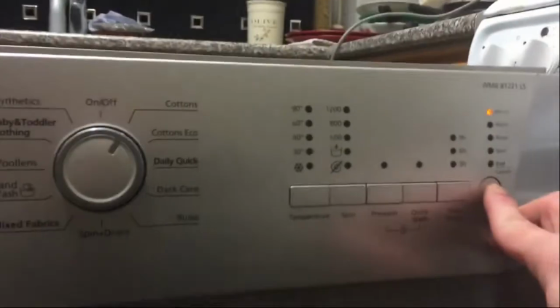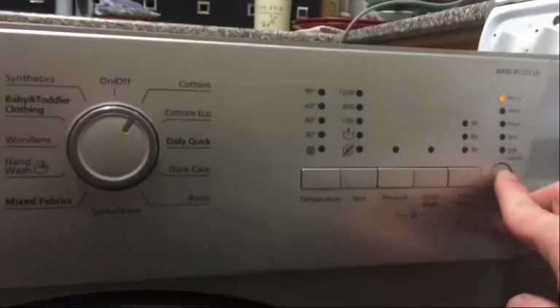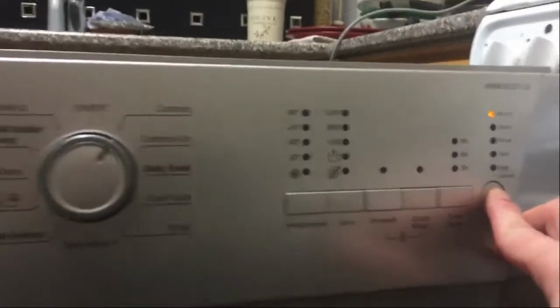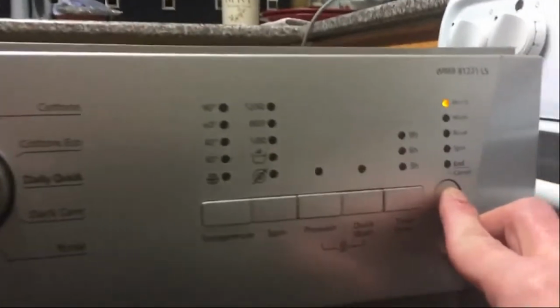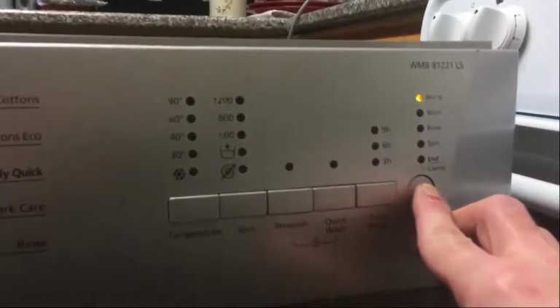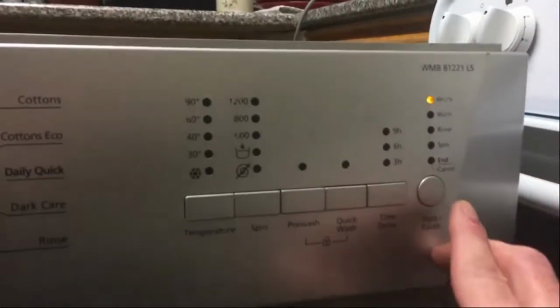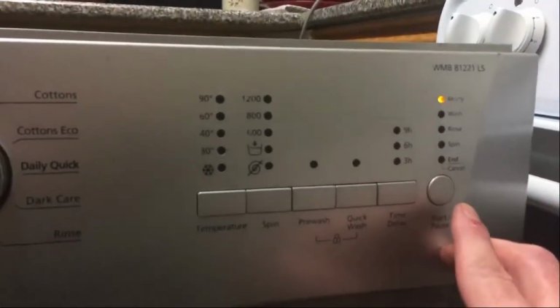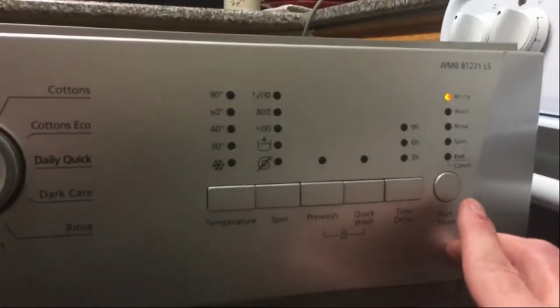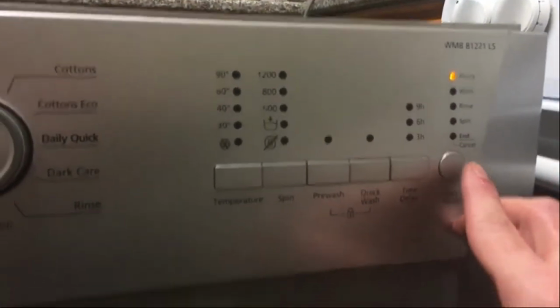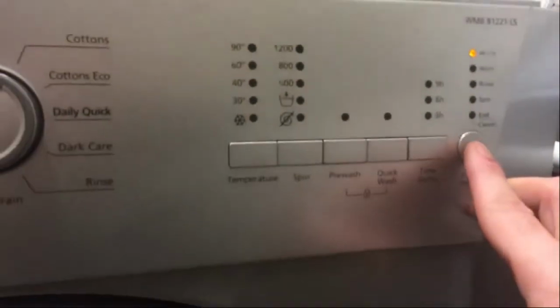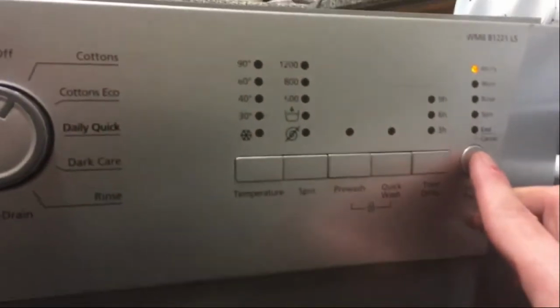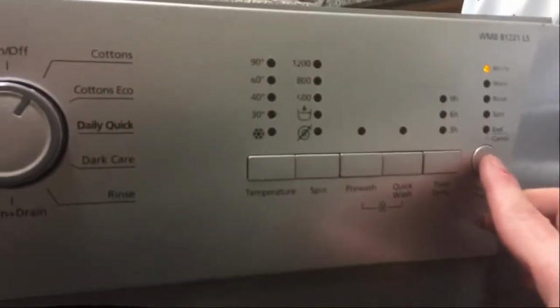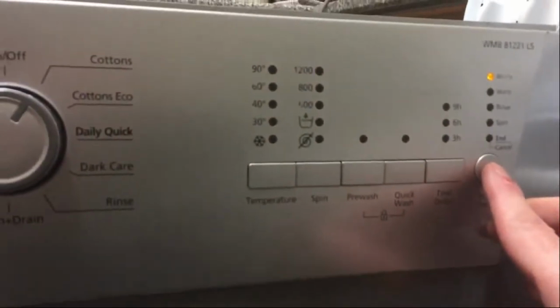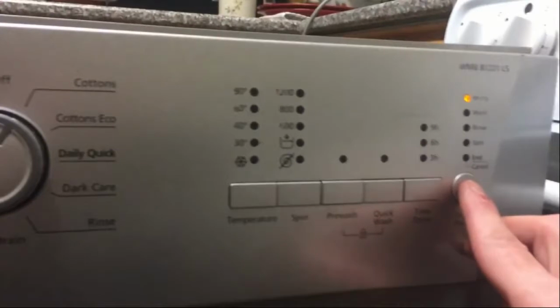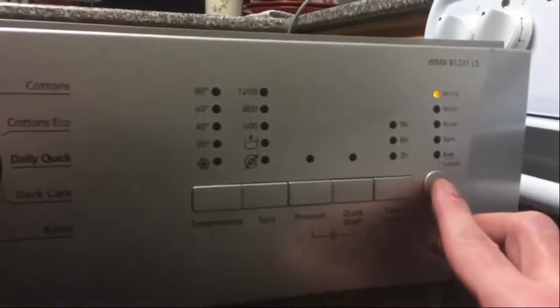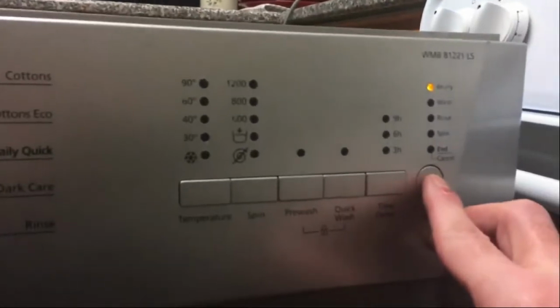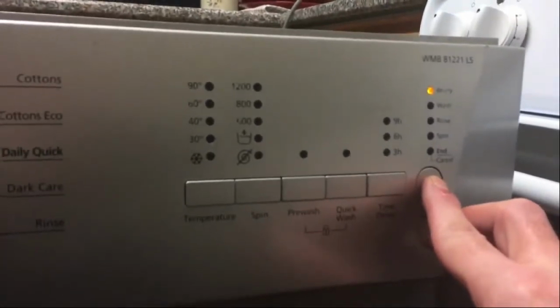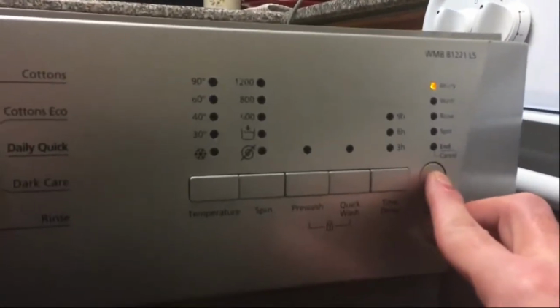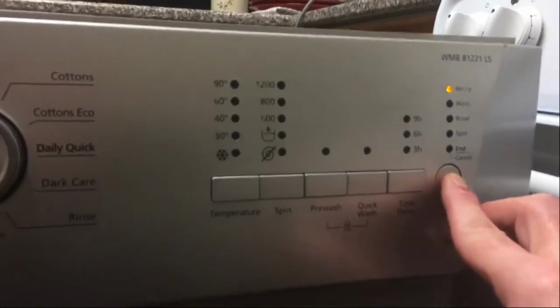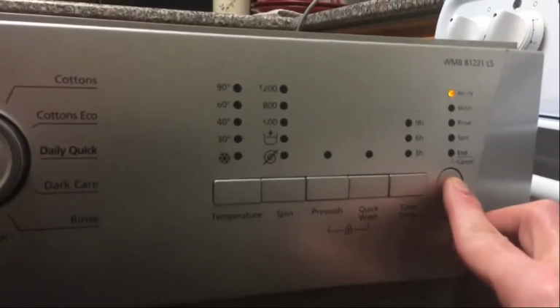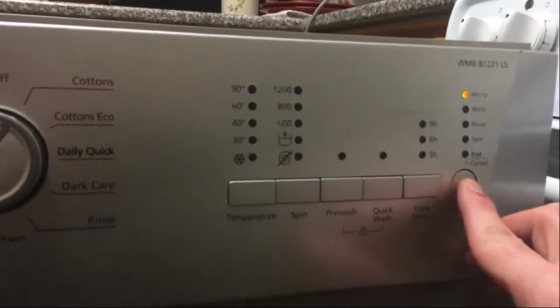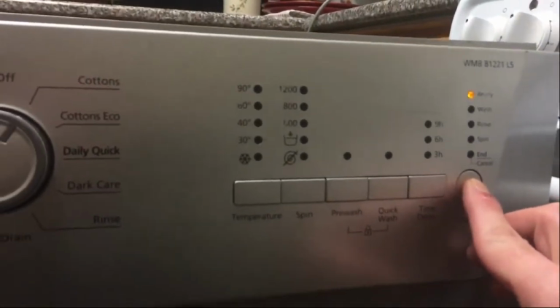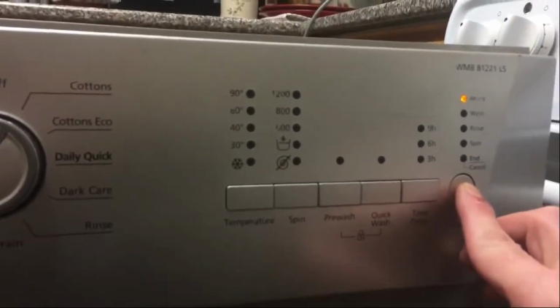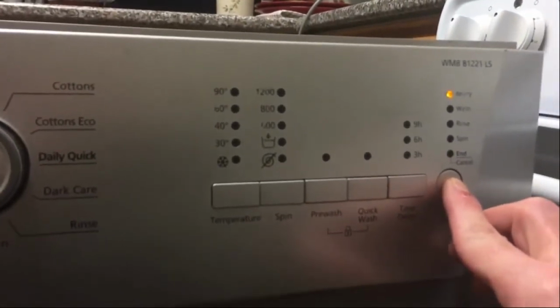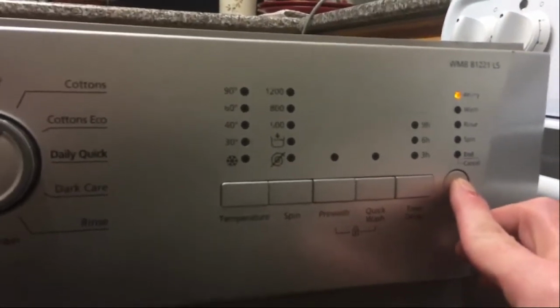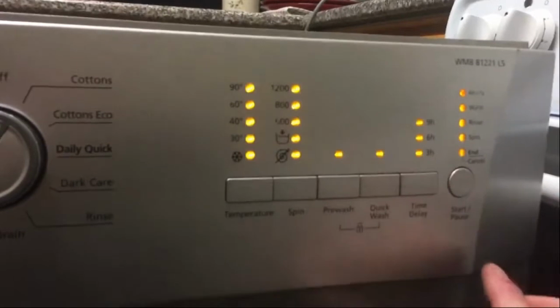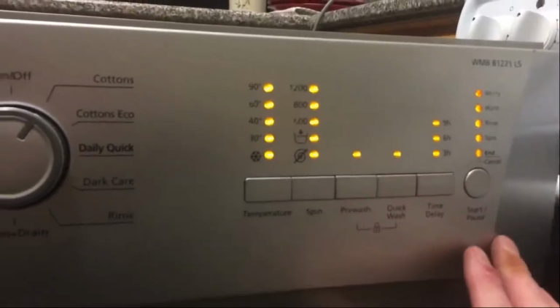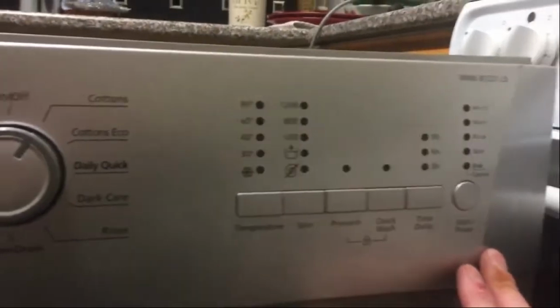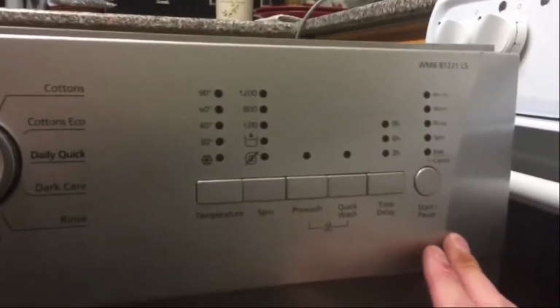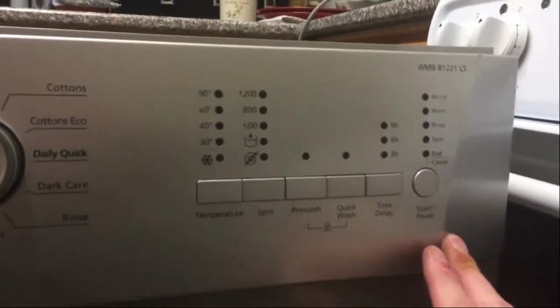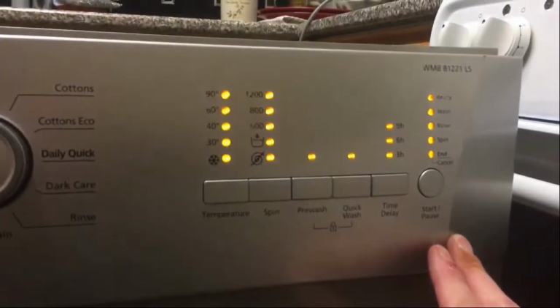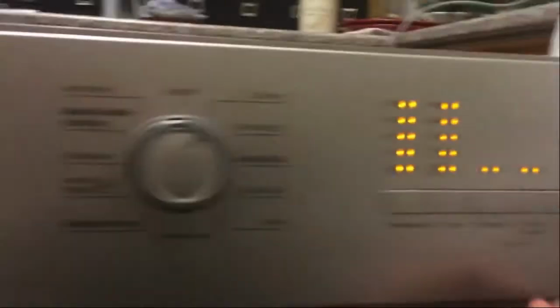Keep that held for three seconds until the light comes on, then let go. Then press and hold the start/pause button again for another three seconds — one, two, three — then let go. Then all your lights will start flashing.